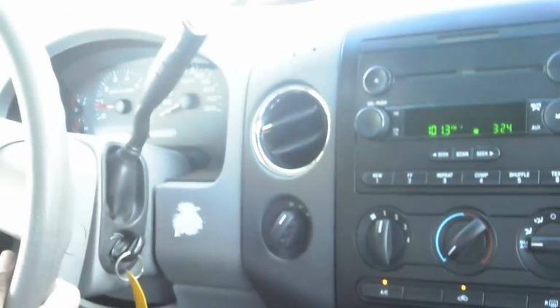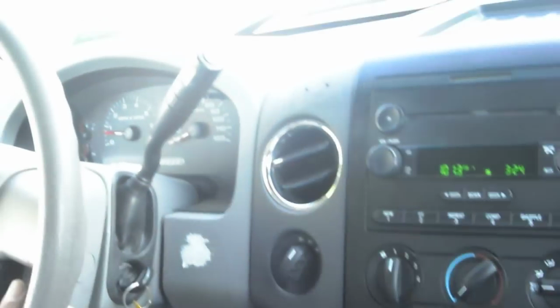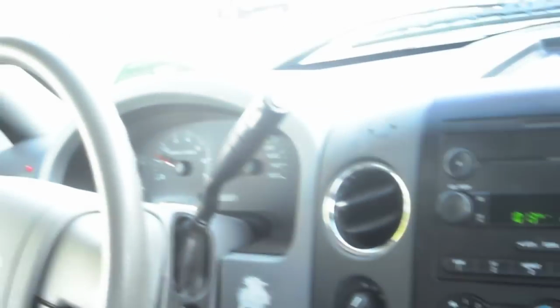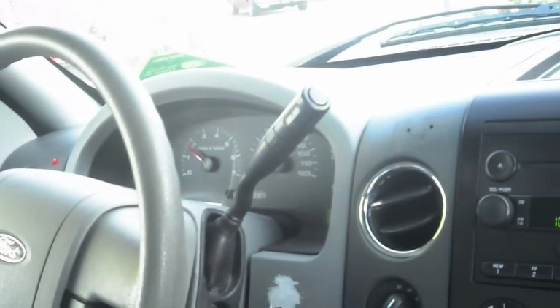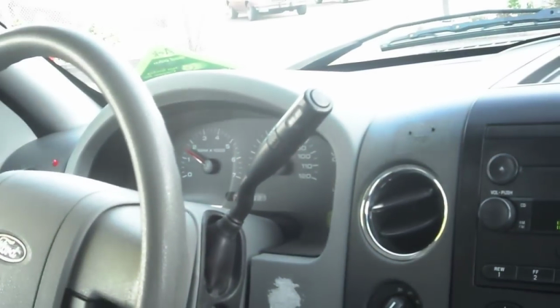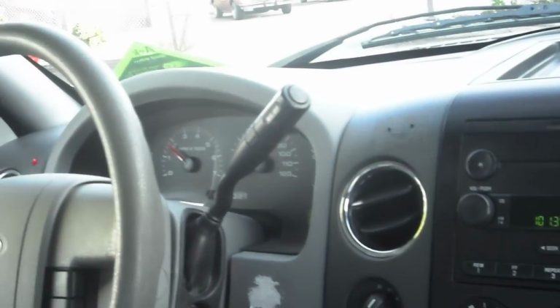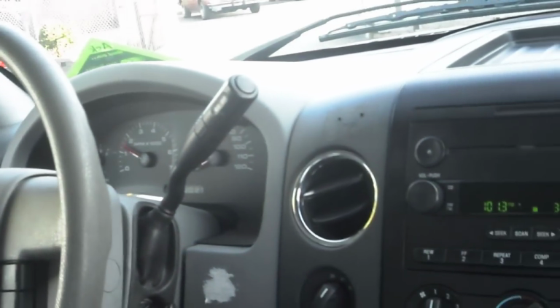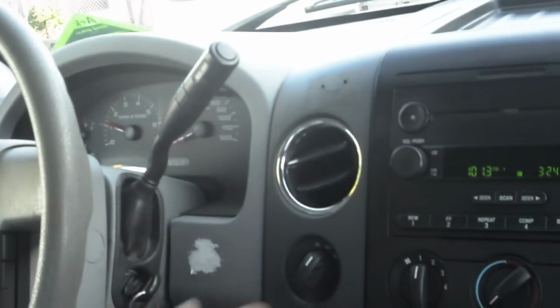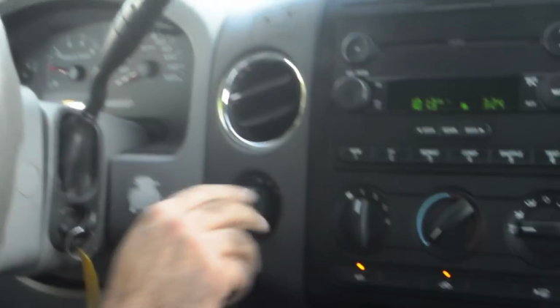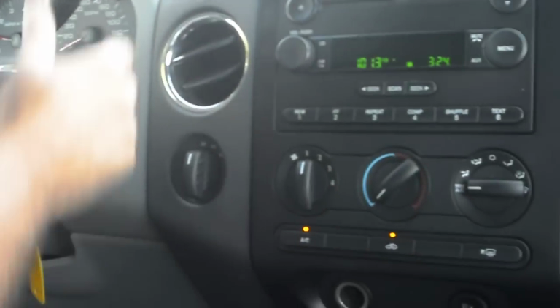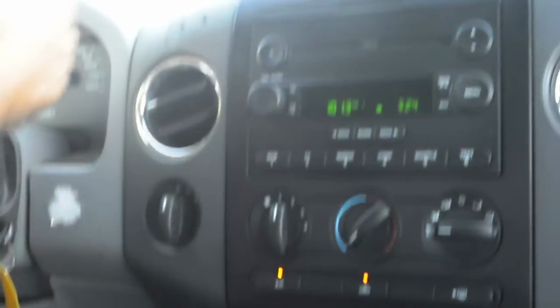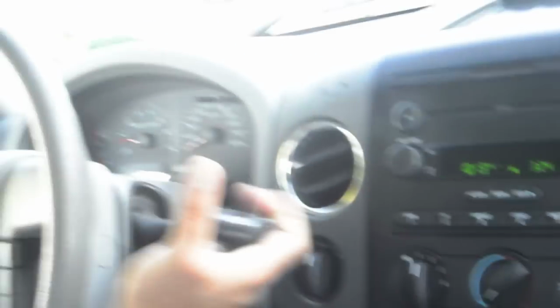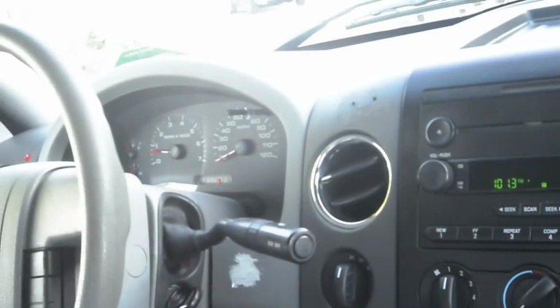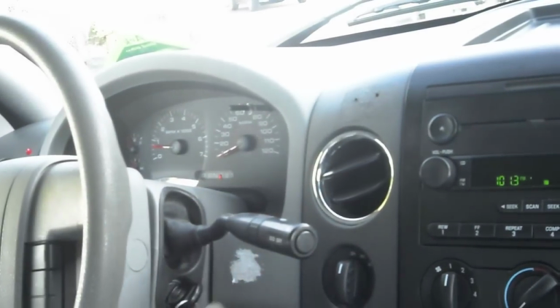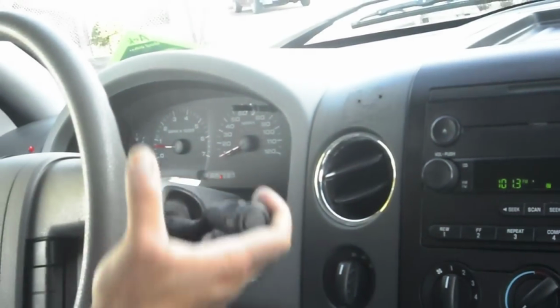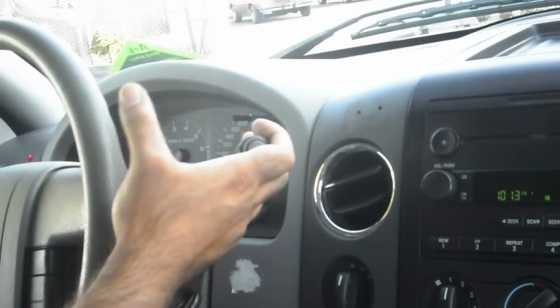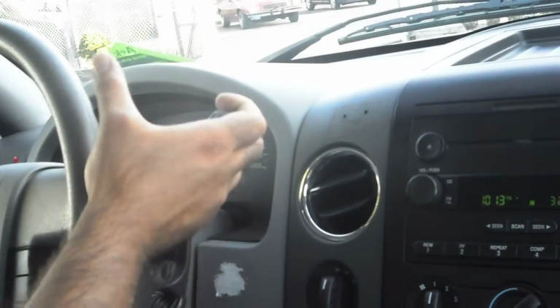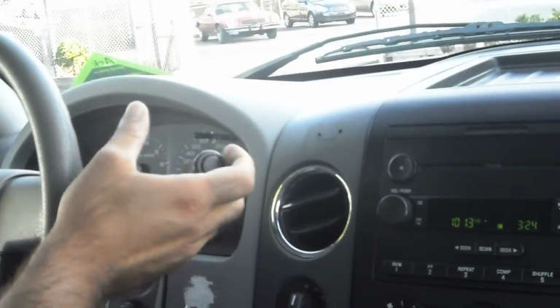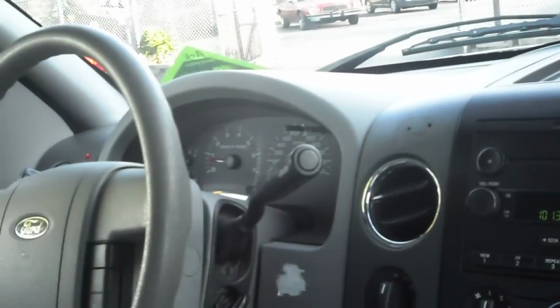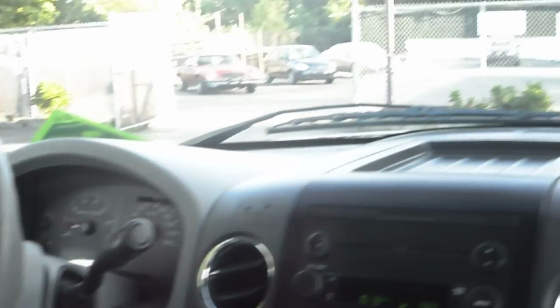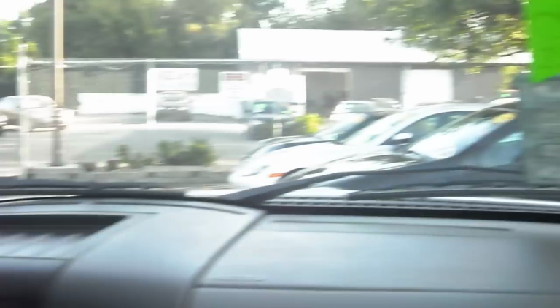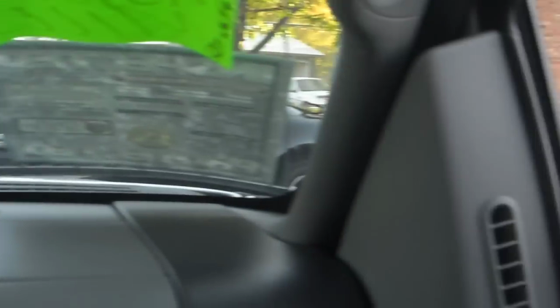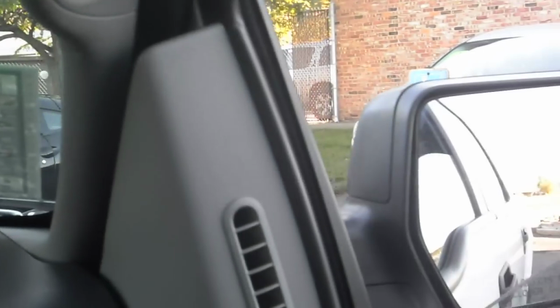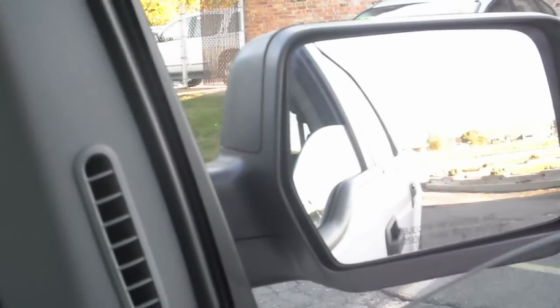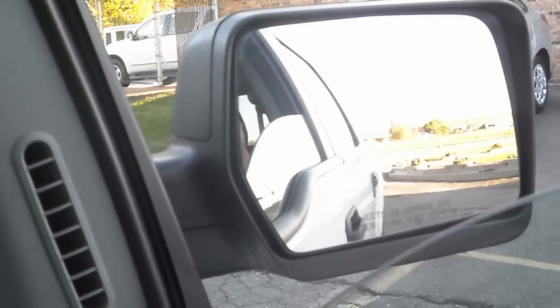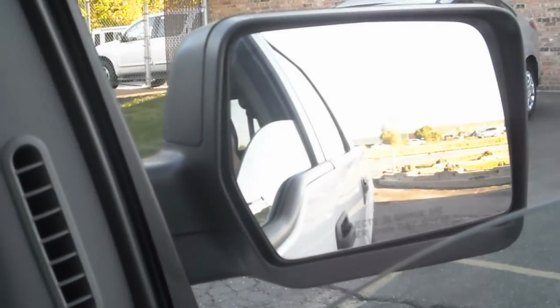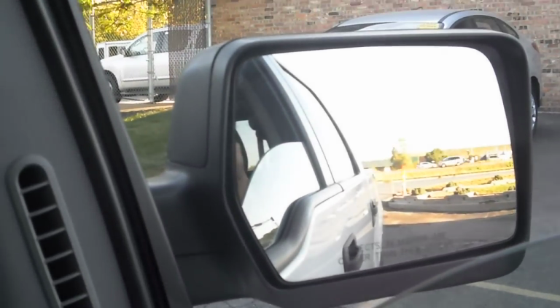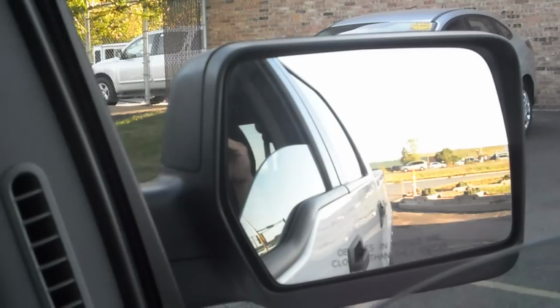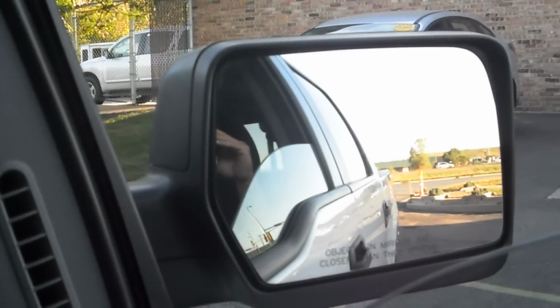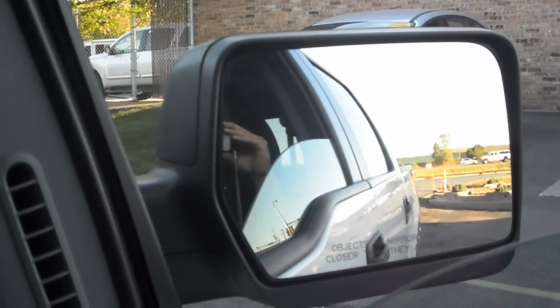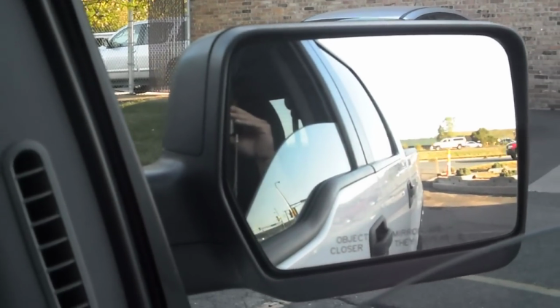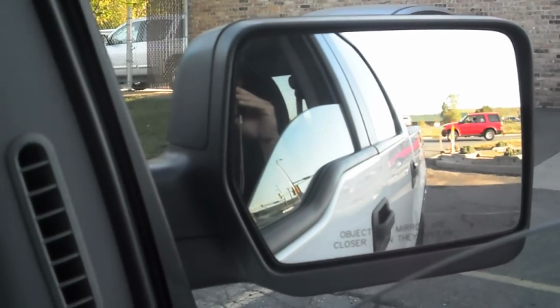The vehicle idles right where it's supposed to — there's no misfire, no hesitation. The transmission goes from gear to gear without any delays or hard kicks. All the power windows work correctly. Both mirrors adjust correctly on both sides.